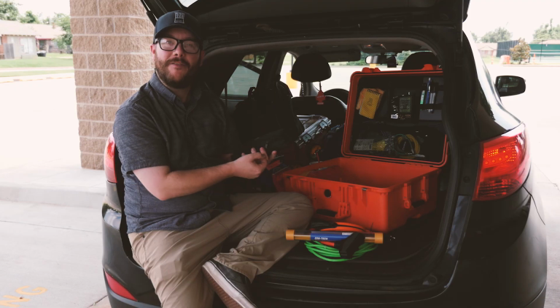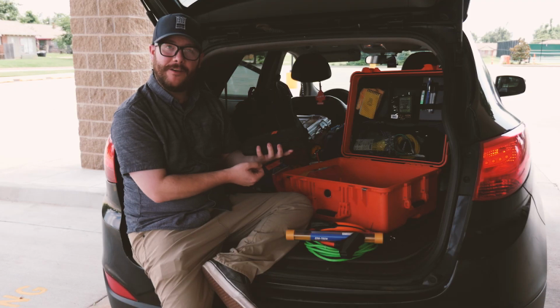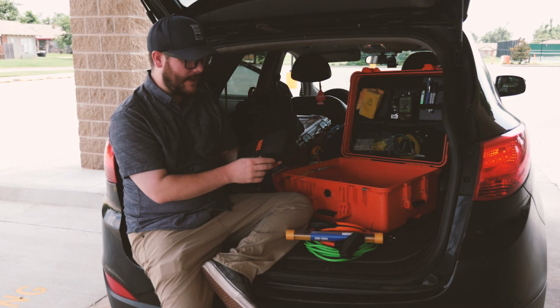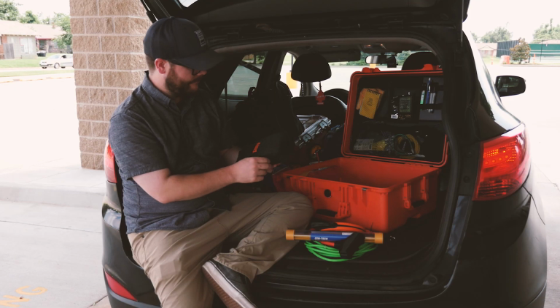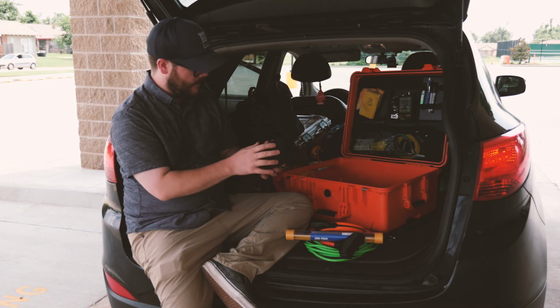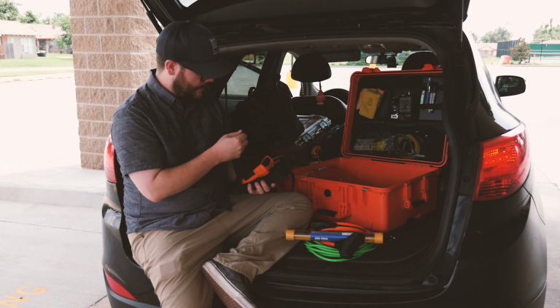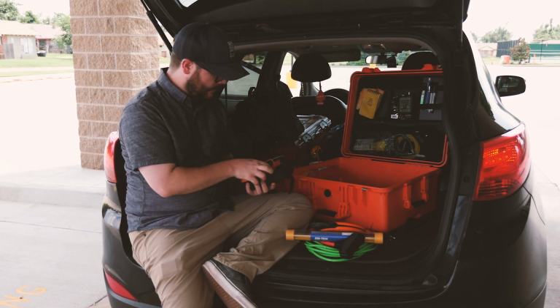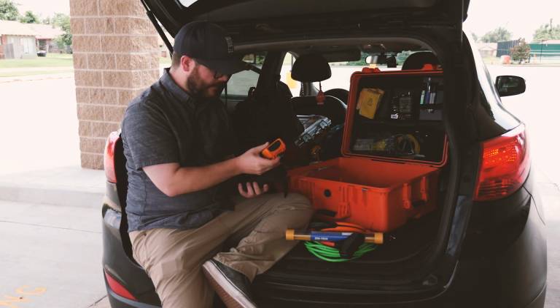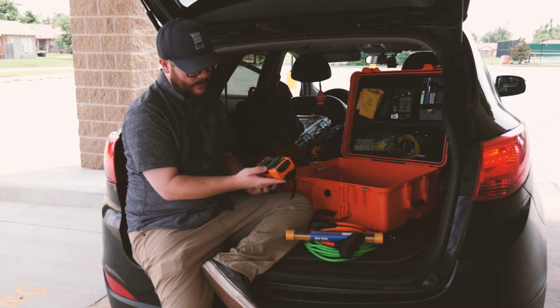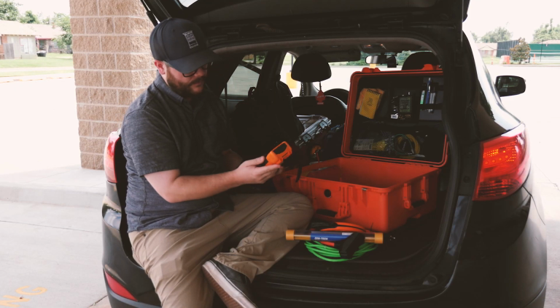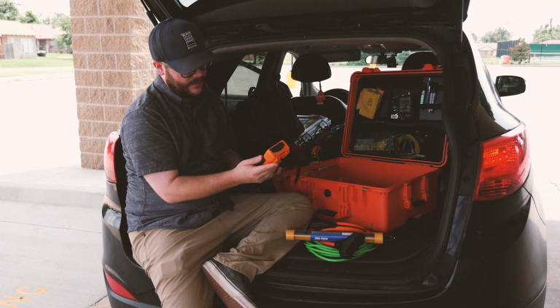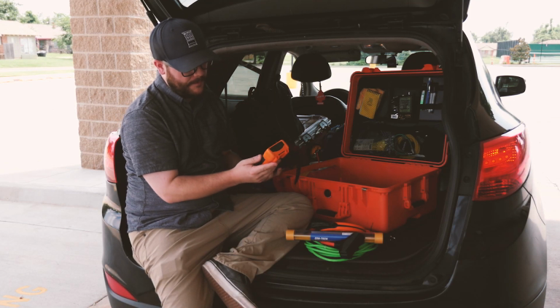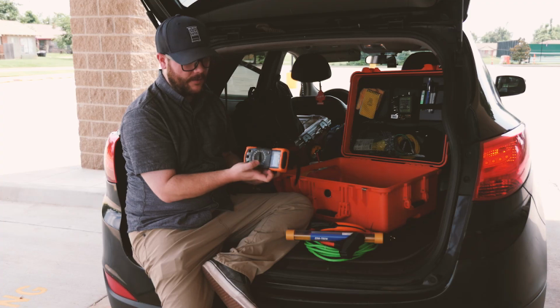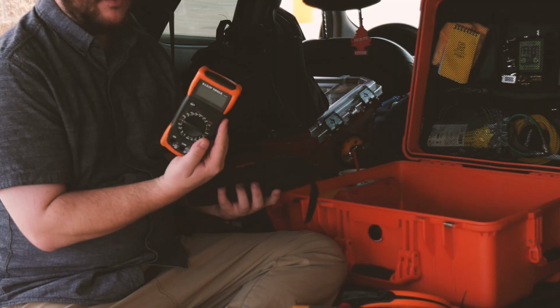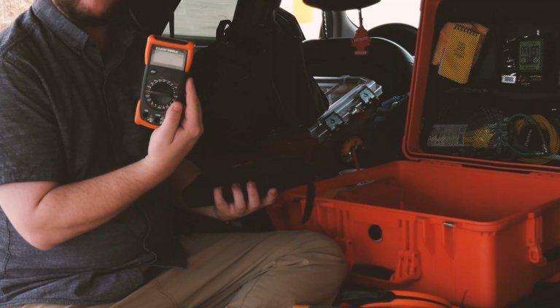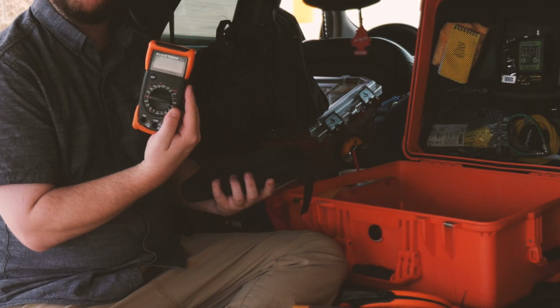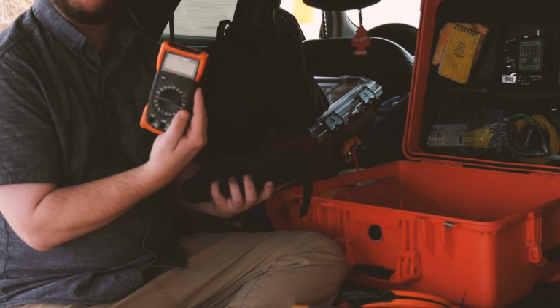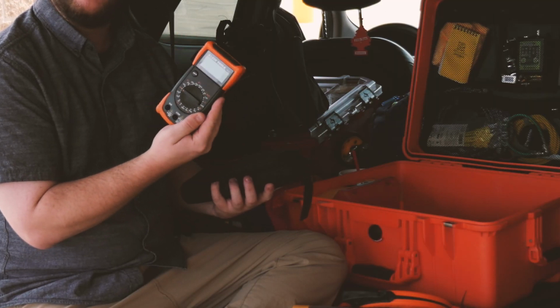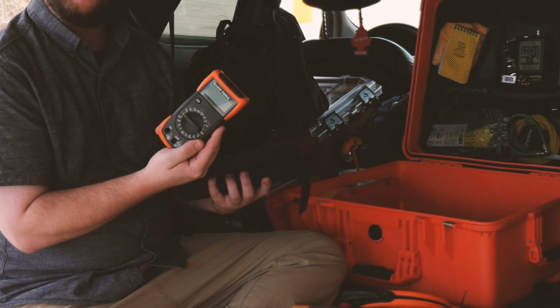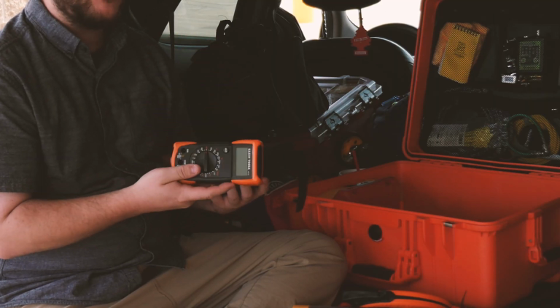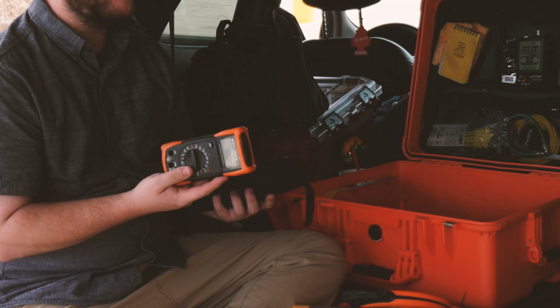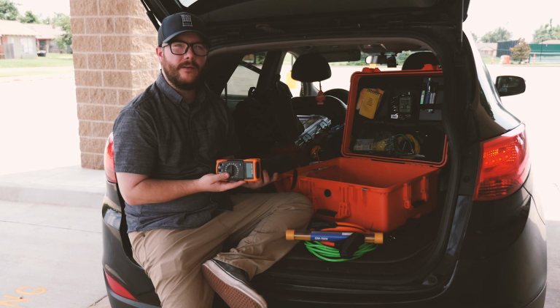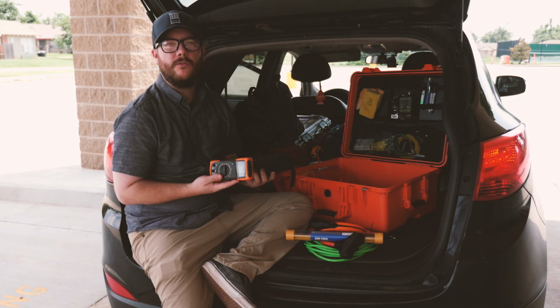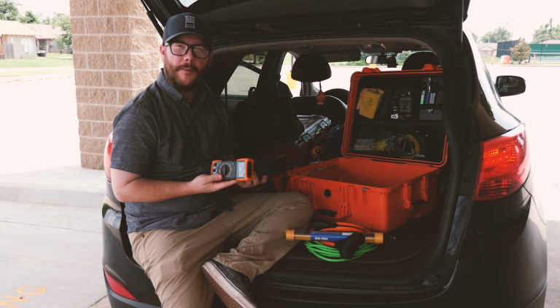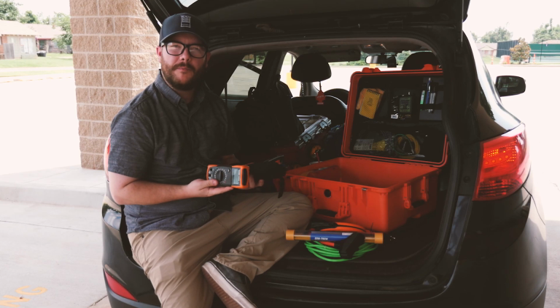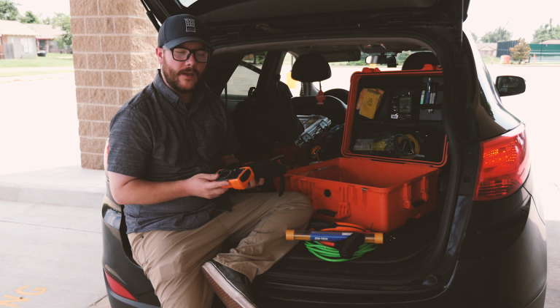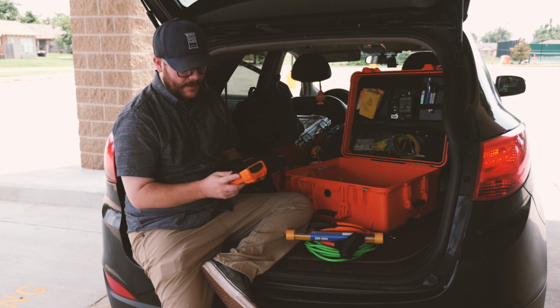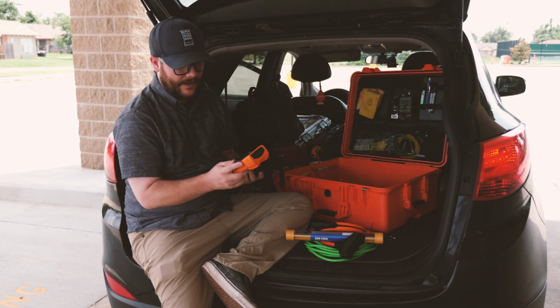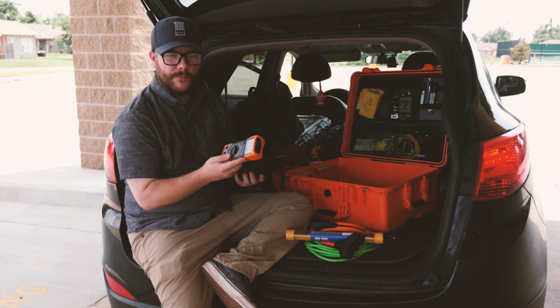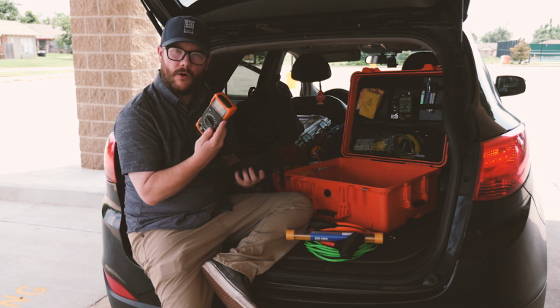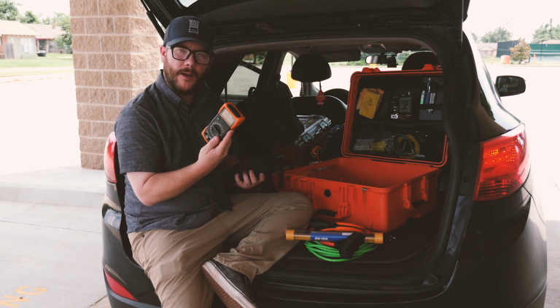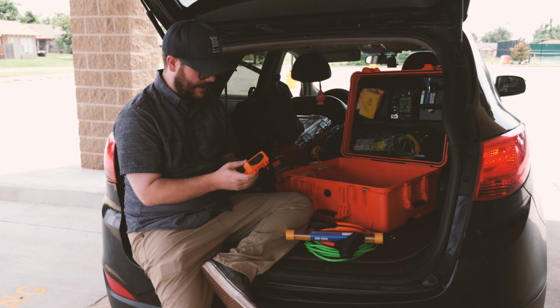I have a Klein multimeter — nothing particularly special. This one is the MM100, it's middle of the road. I have some nice ones and I'll usually grab them when I'm going, but I always have this one all the time, just in case.